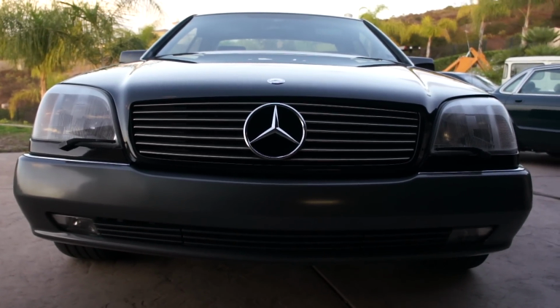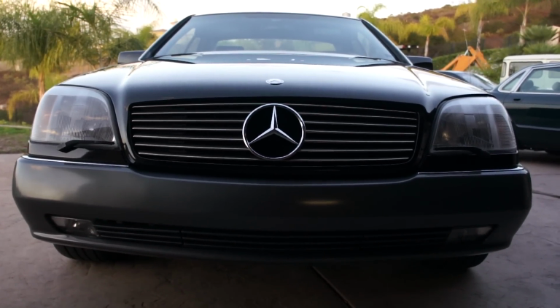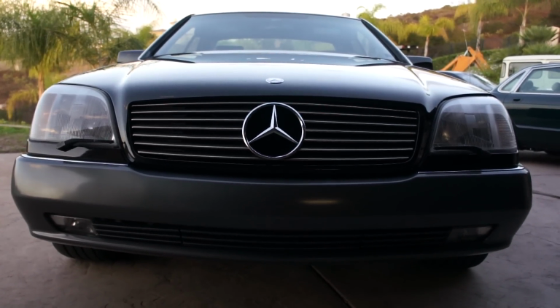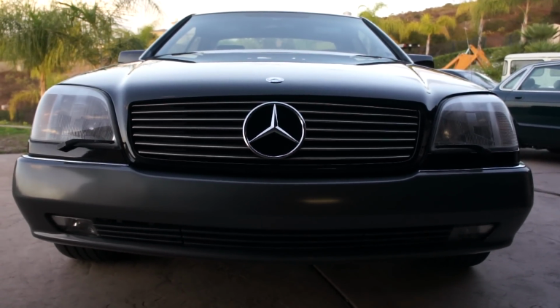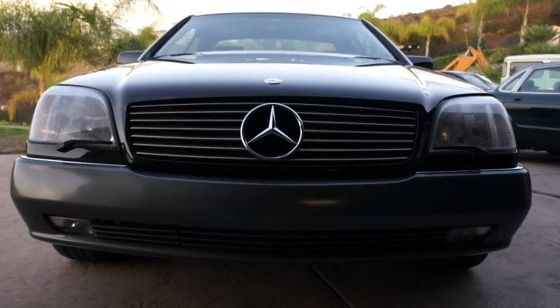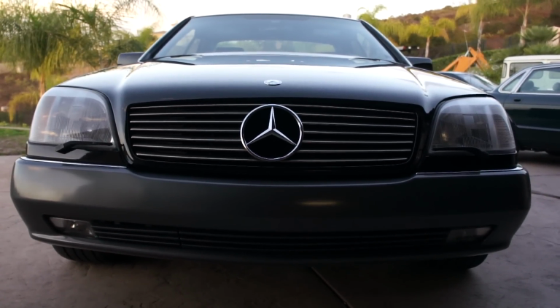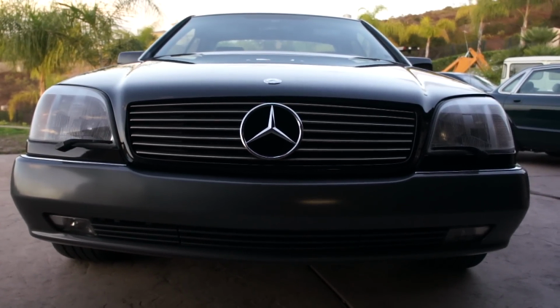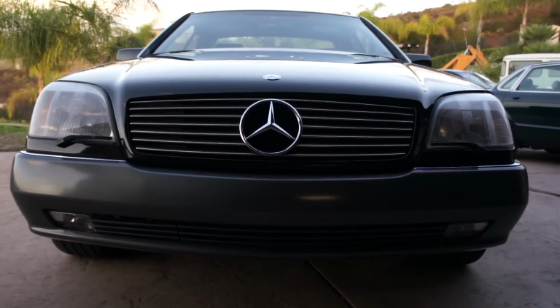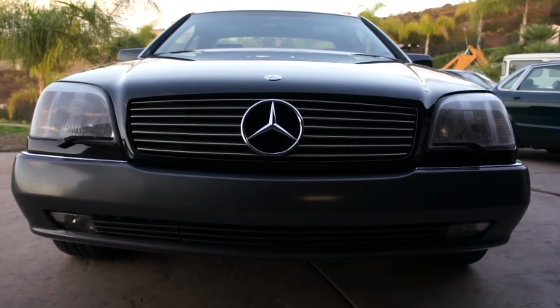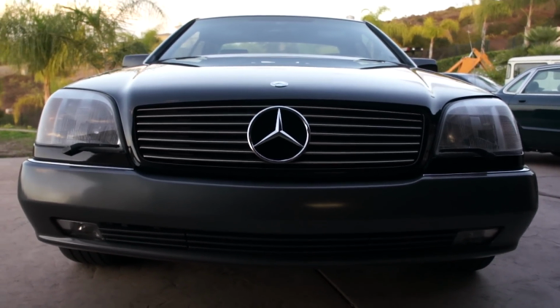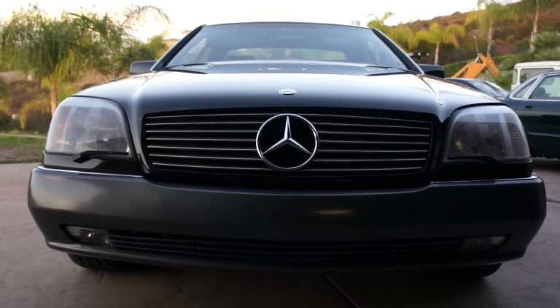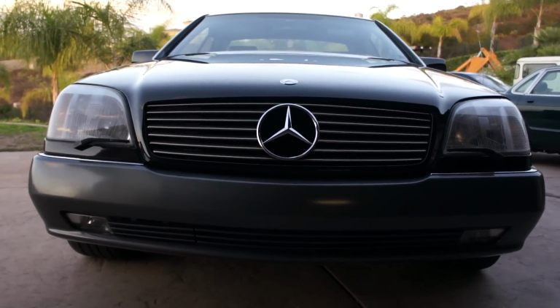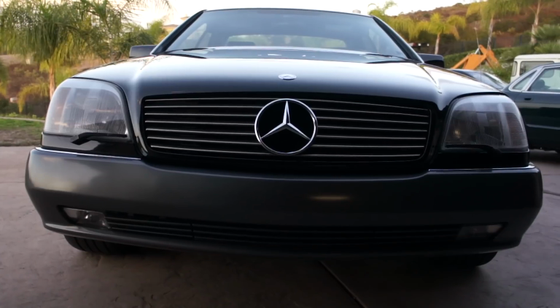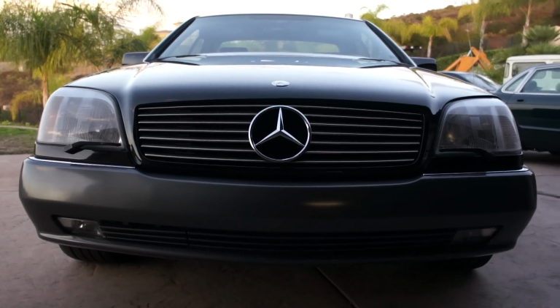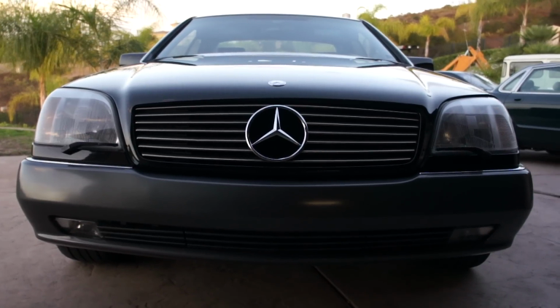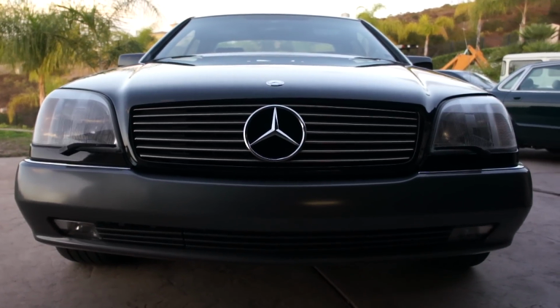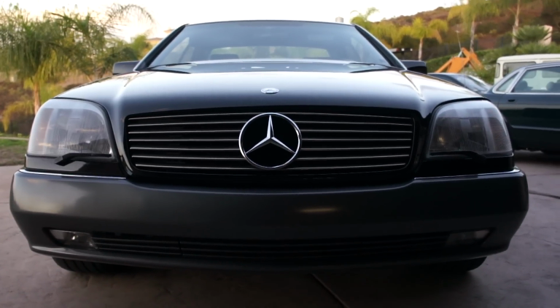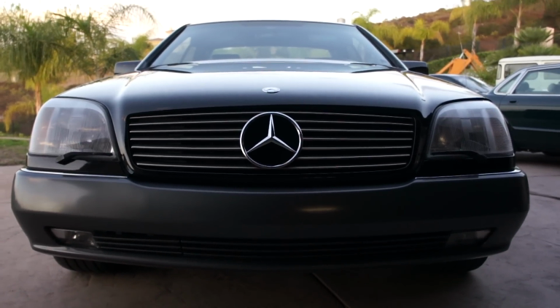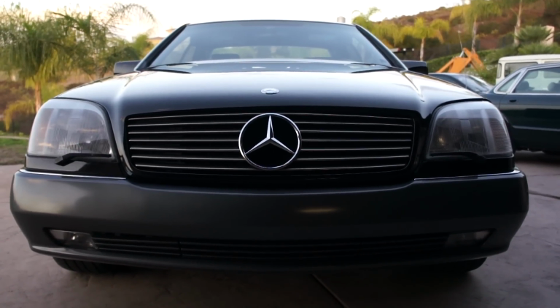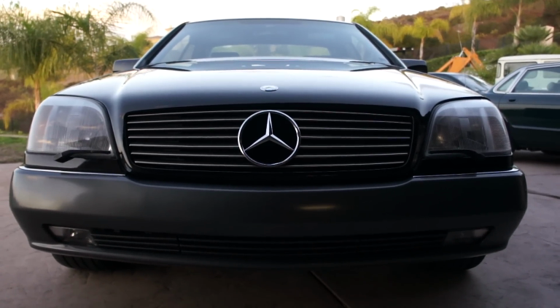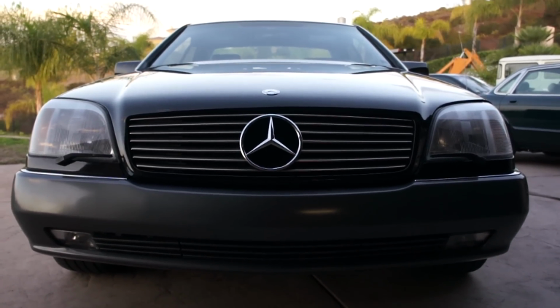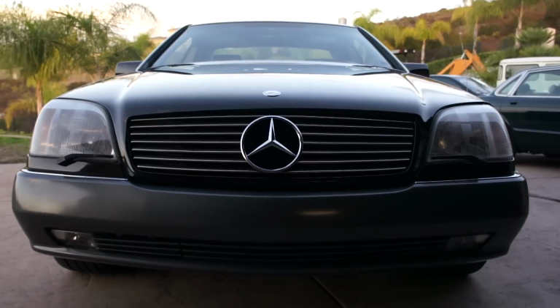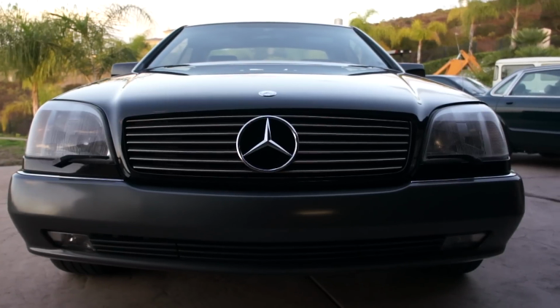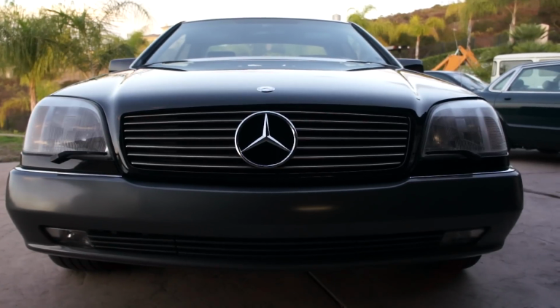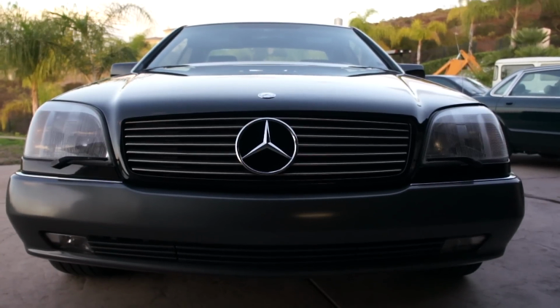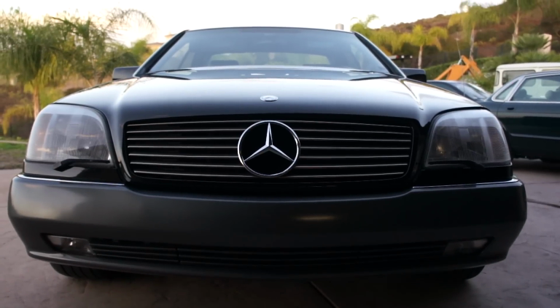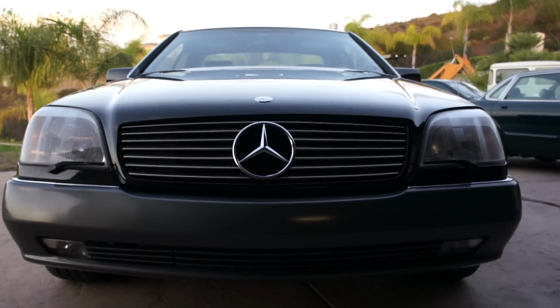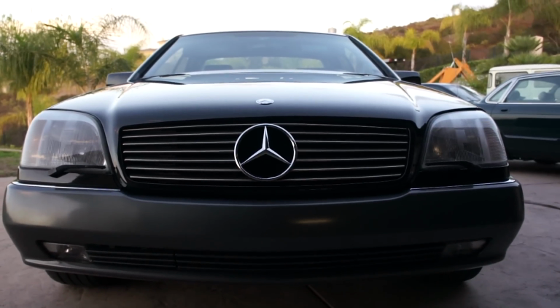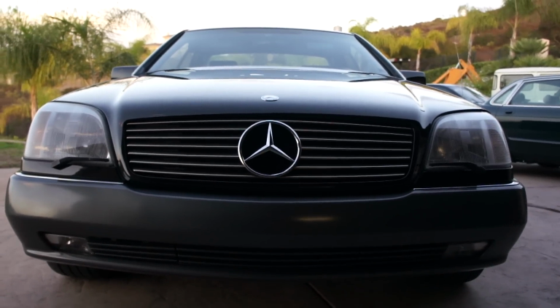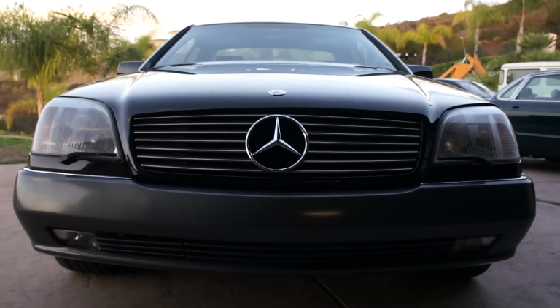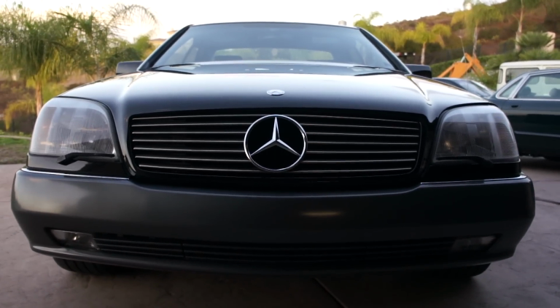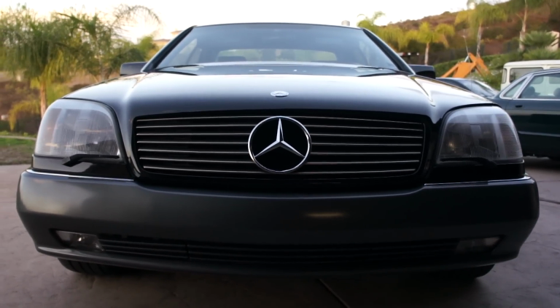And if nobody guesses it by late in the night or the next morning, I will reopen the guessing. Complete guess: year, make, model, and whether it's a two door, four door, roadster, or wagon.